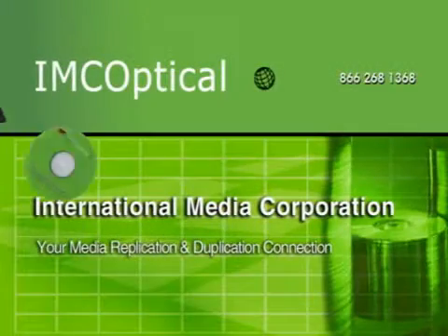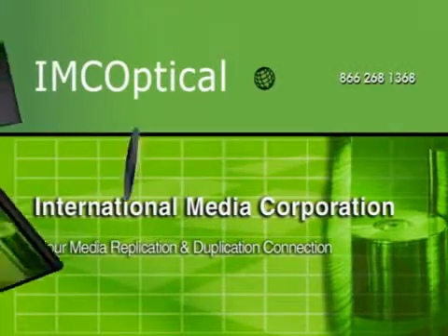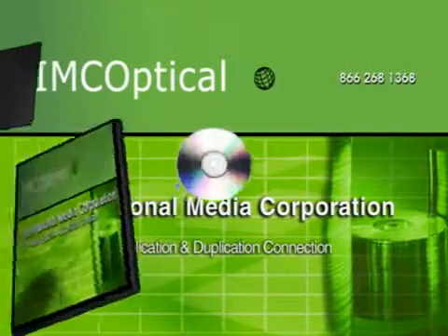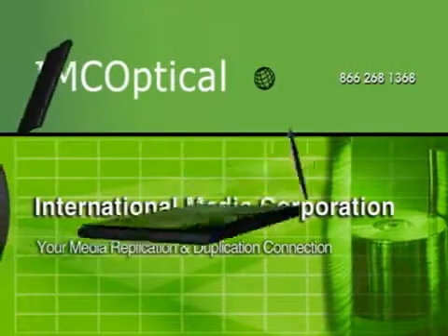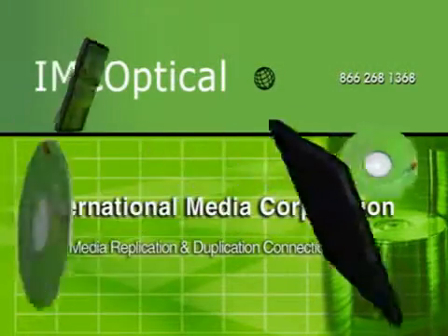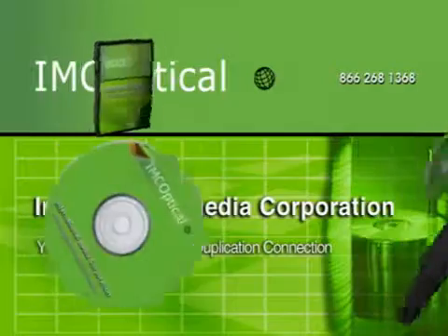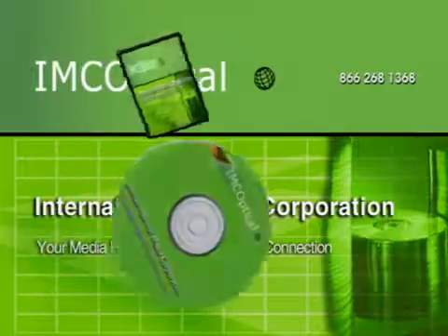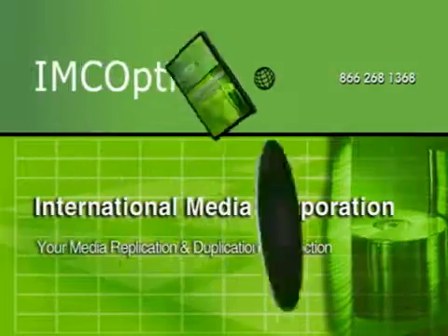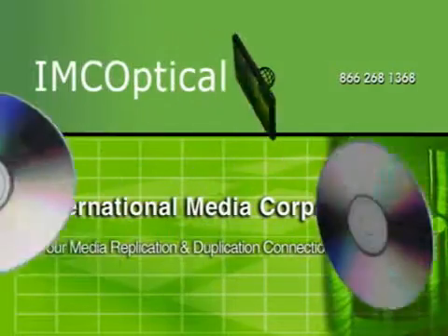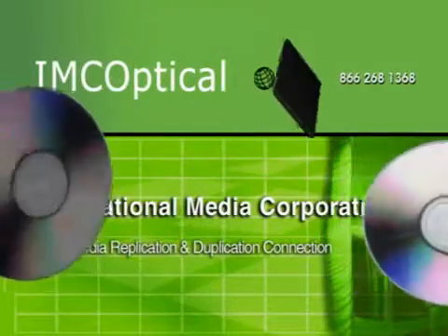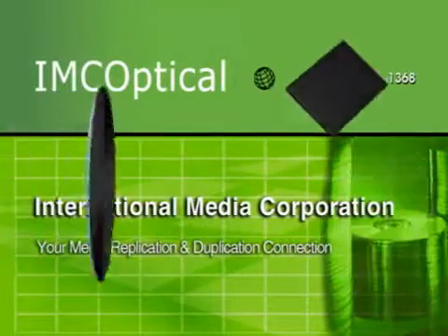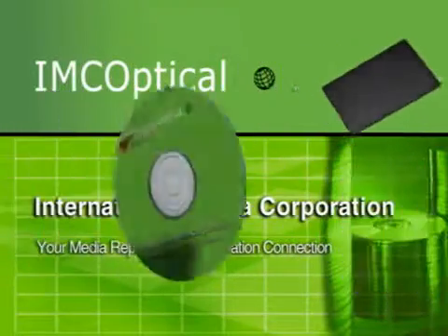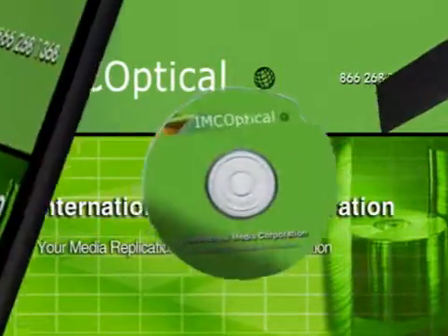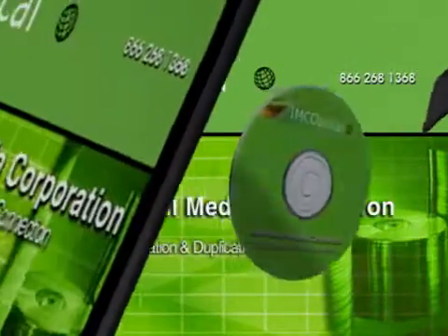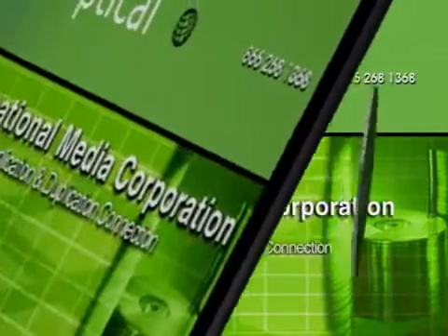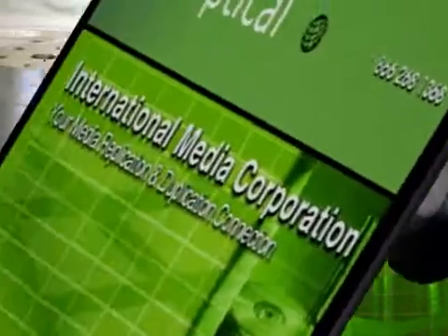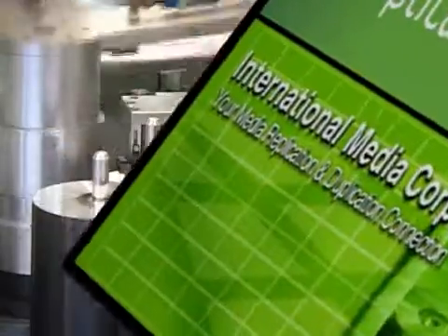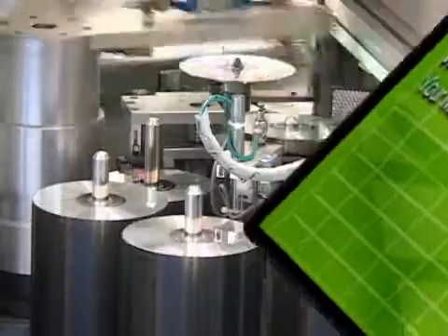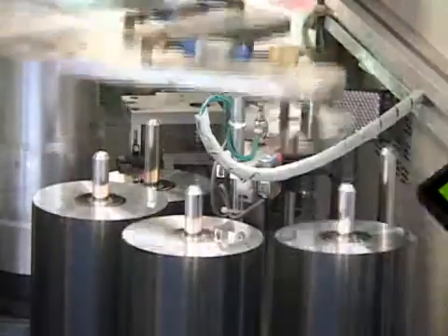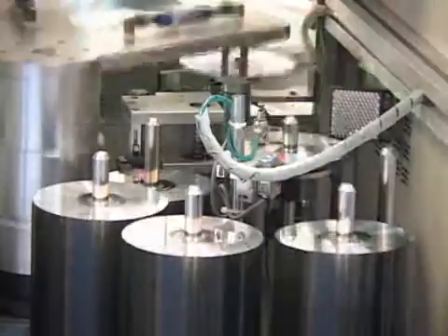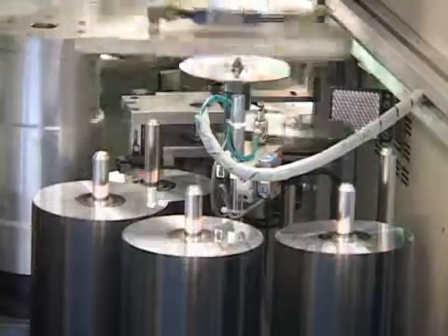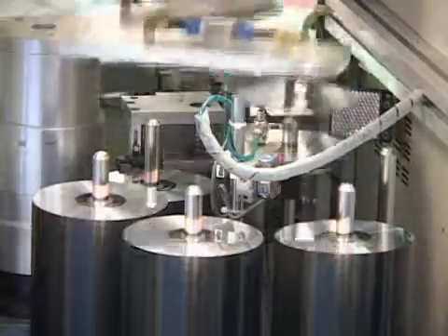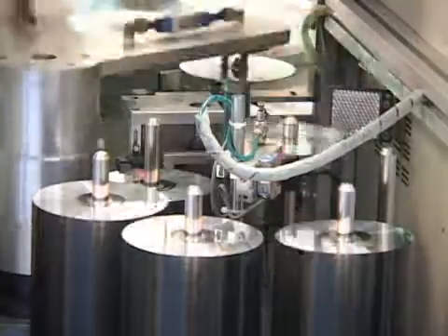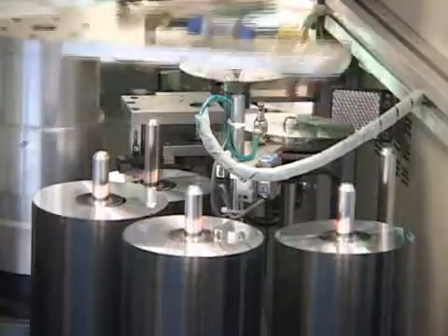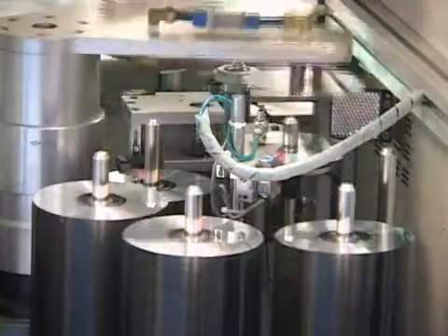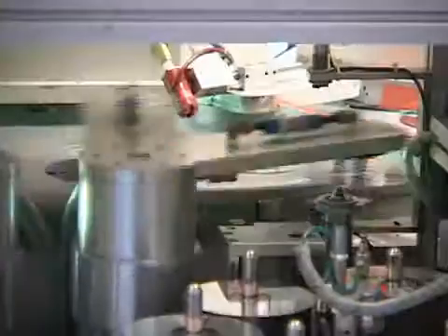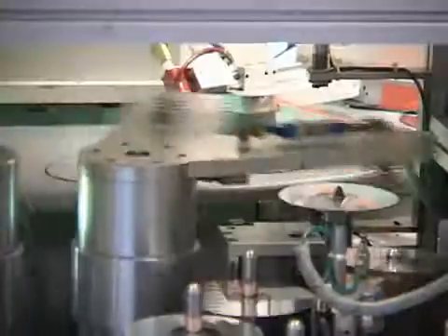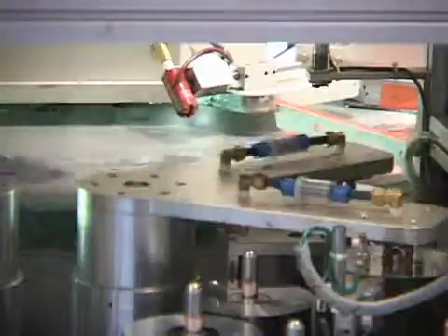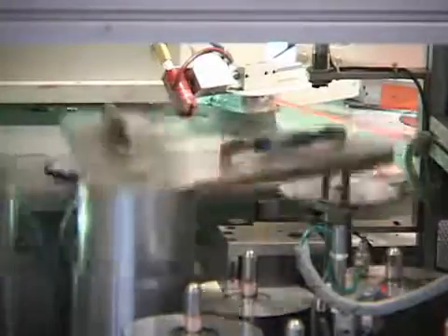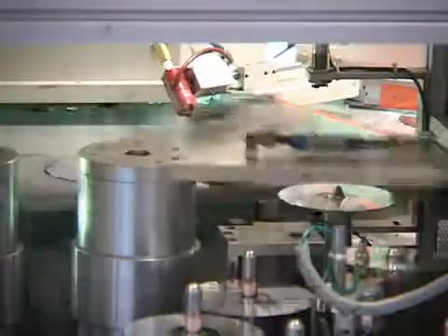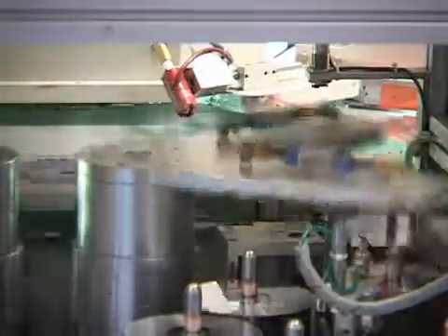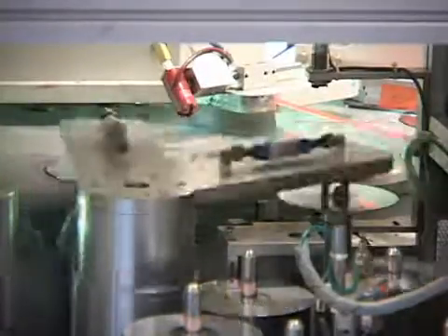Welcome to International Media, your home for high quality optical disc replication. Here's a brief overview on how we manufacture CDs and DVDs.